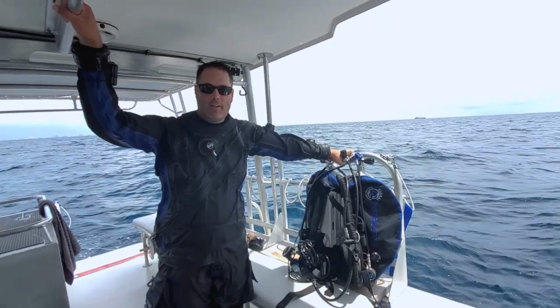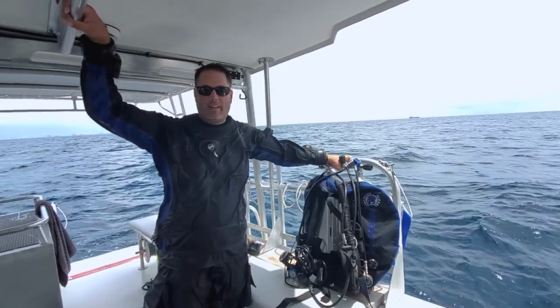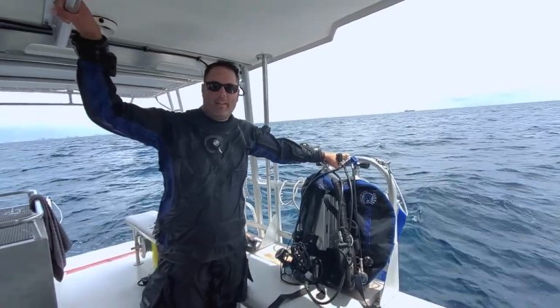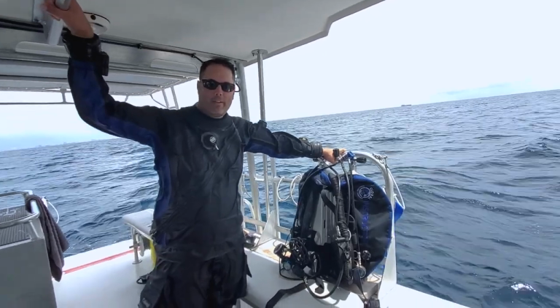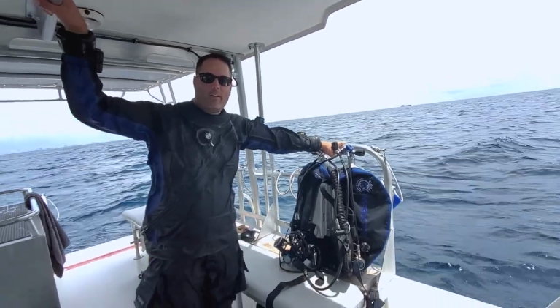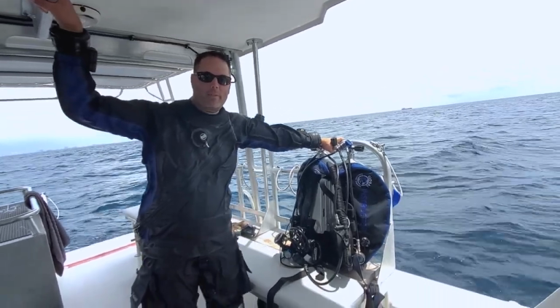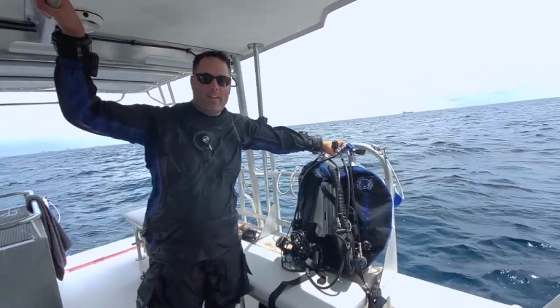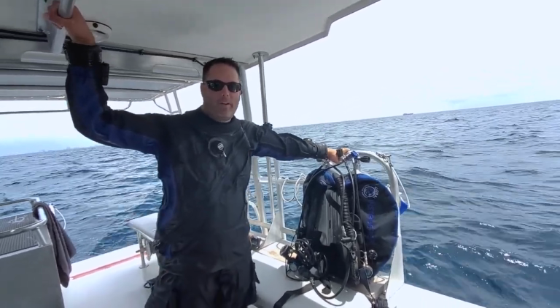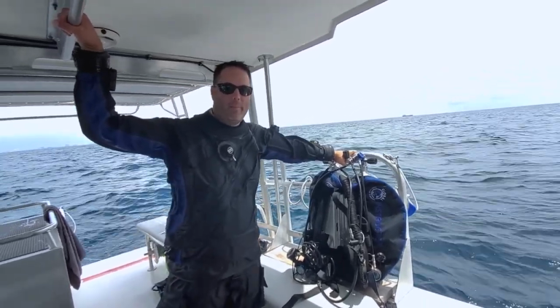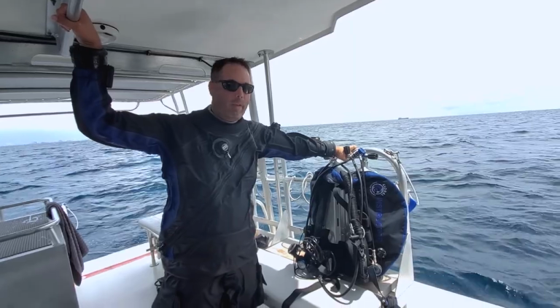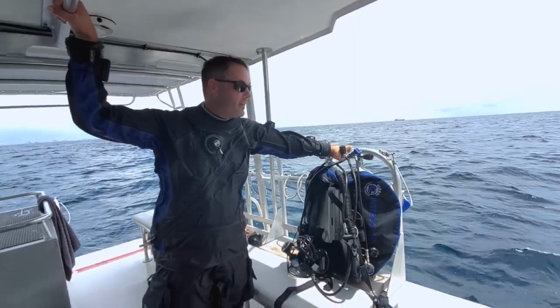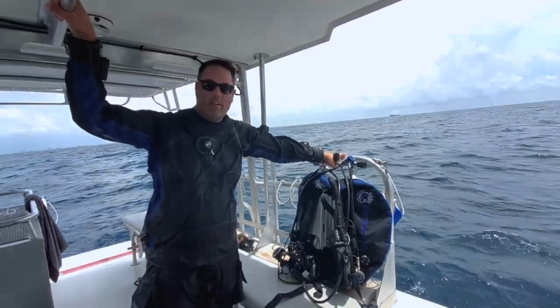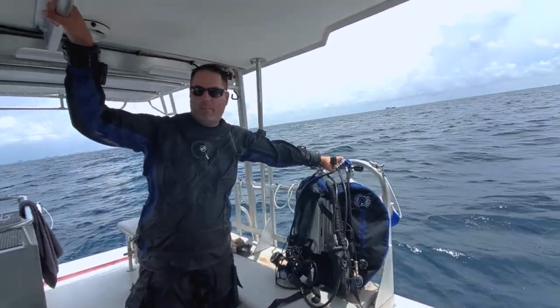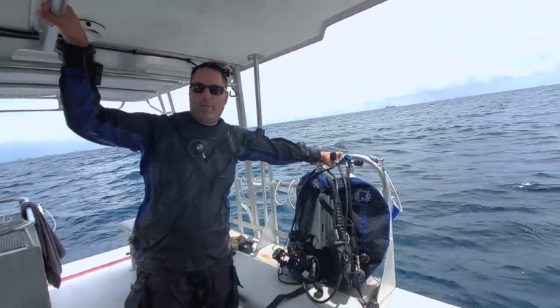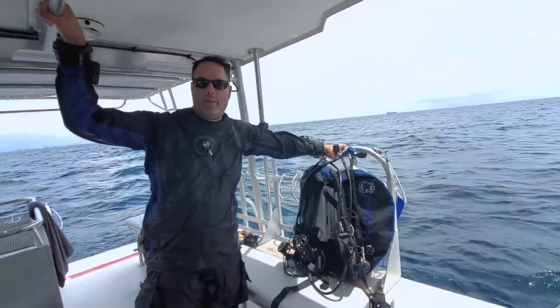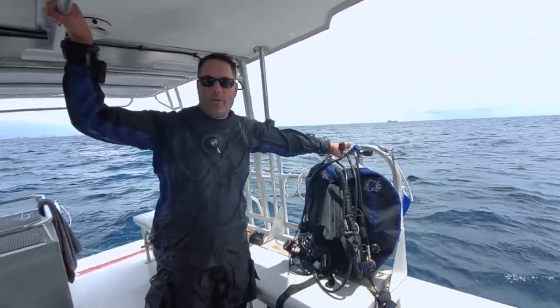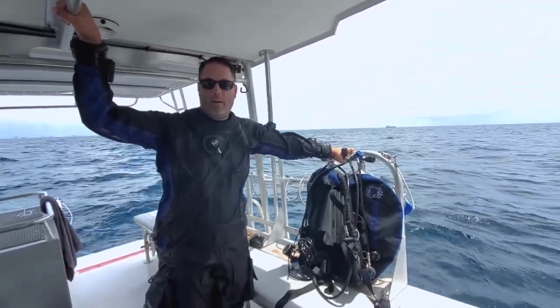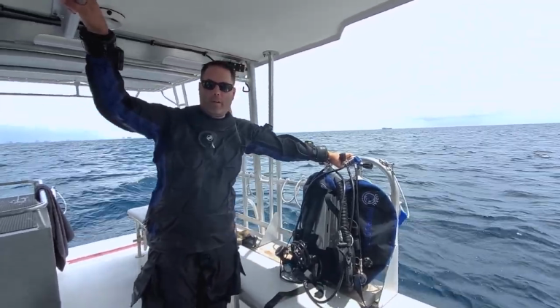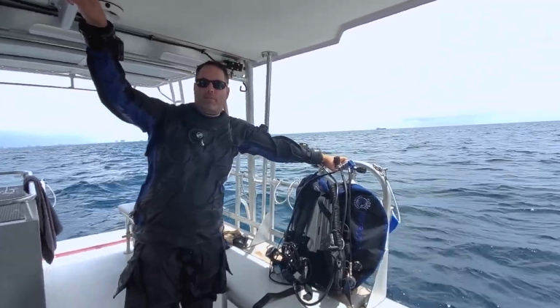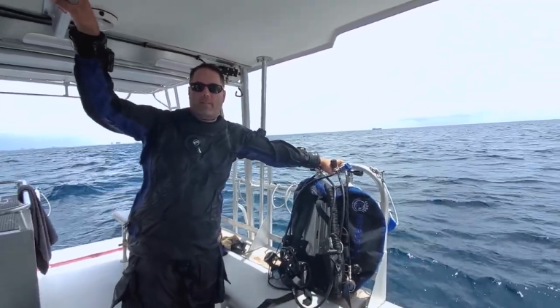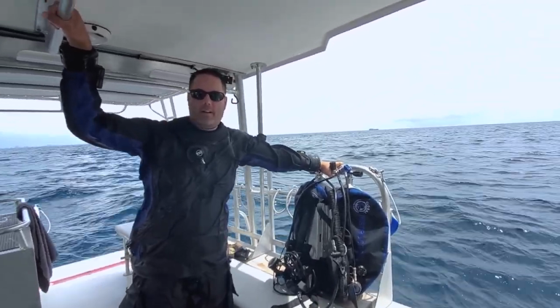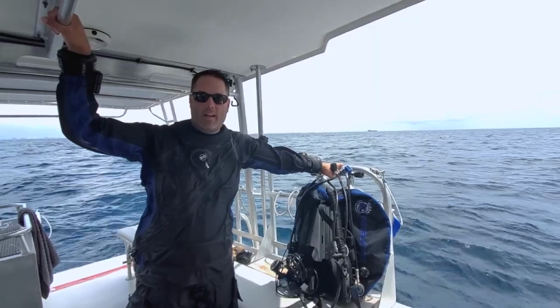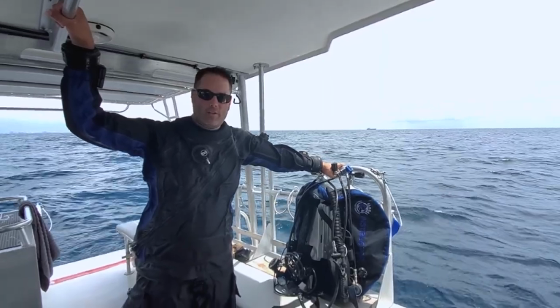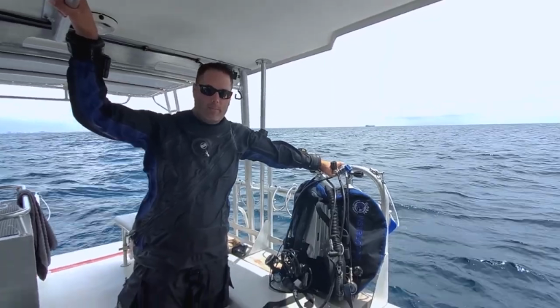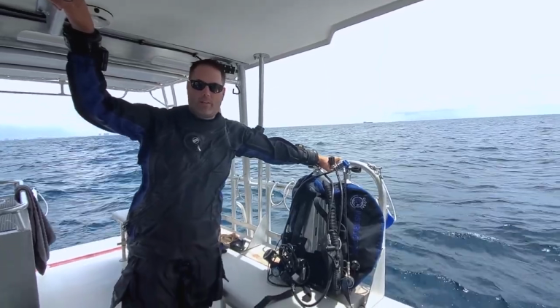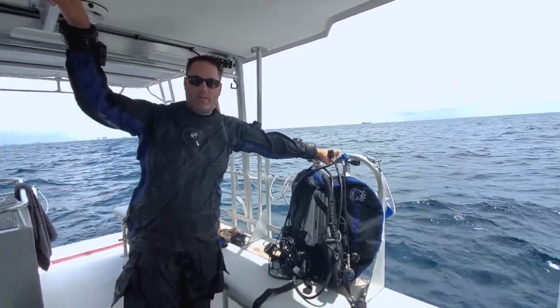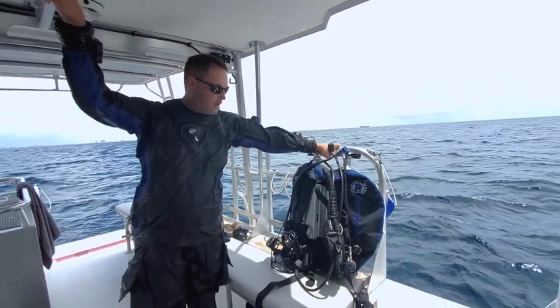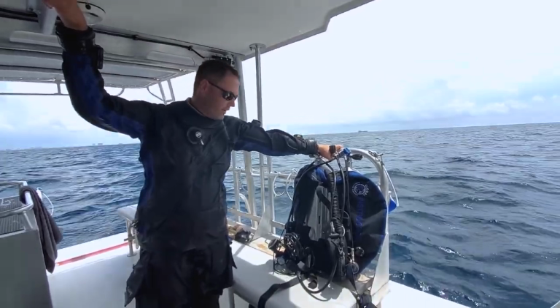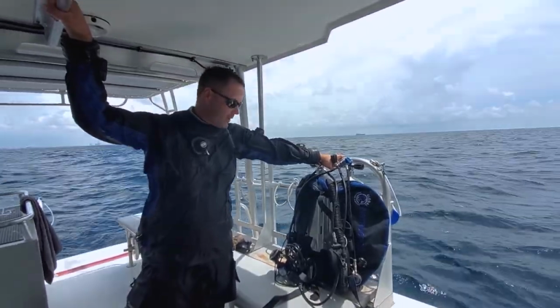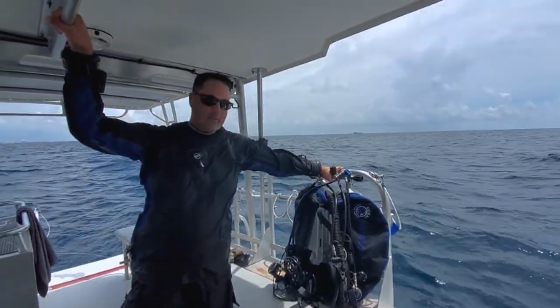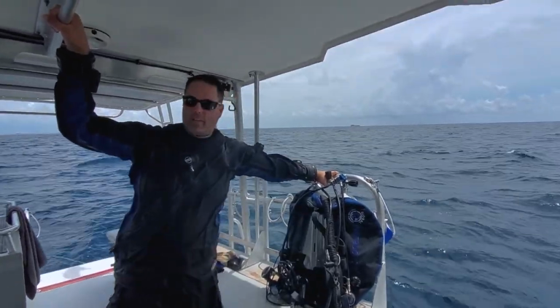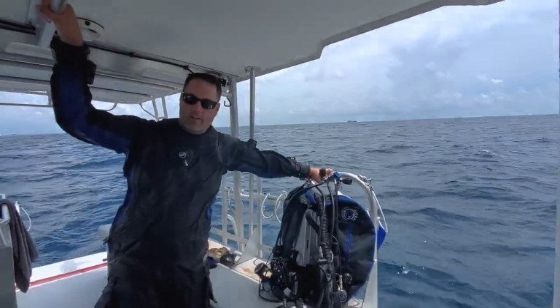Greetings. I'm Kelly Caldwell coming to you live from Panama City, Florida here on Big Blue Dive Boat. We're gonna go over a couple tips and tricks on how to don your equipment wearing a drysuit when you're diving dual tank configuration.